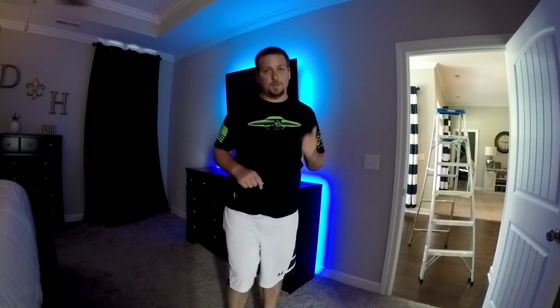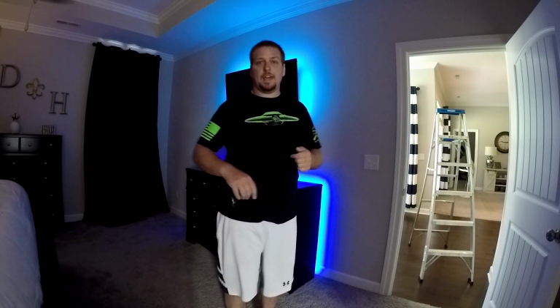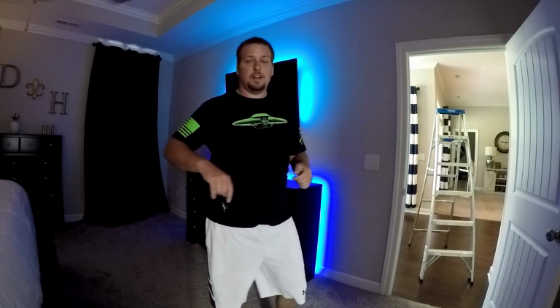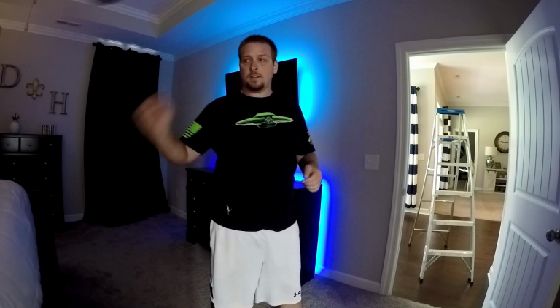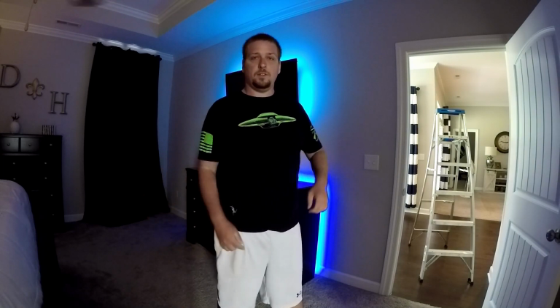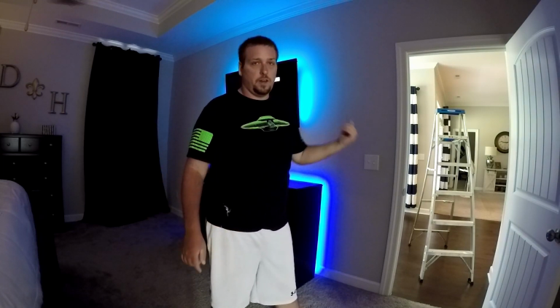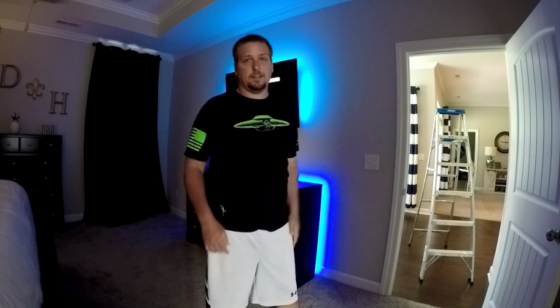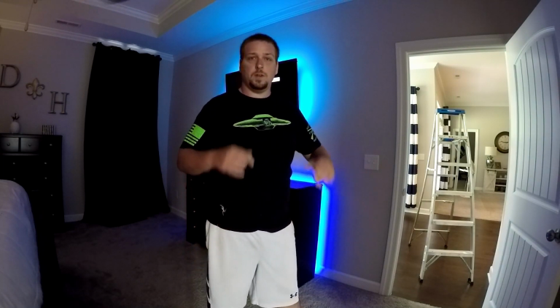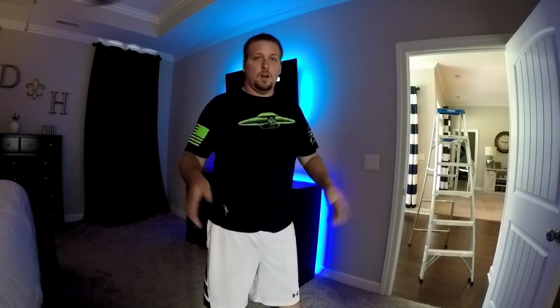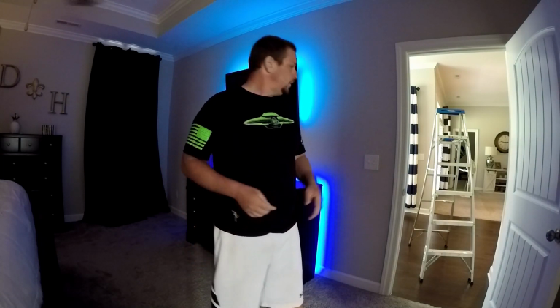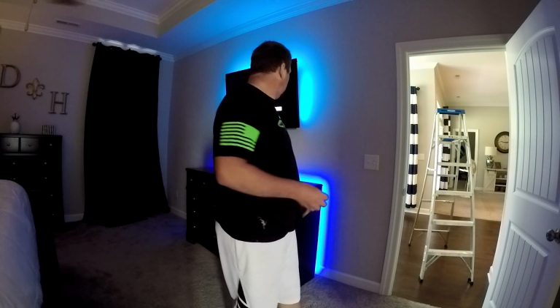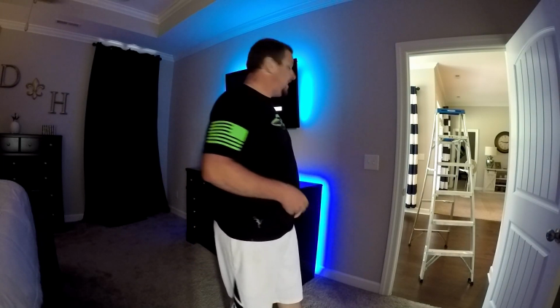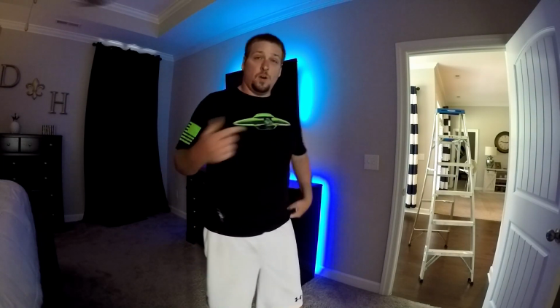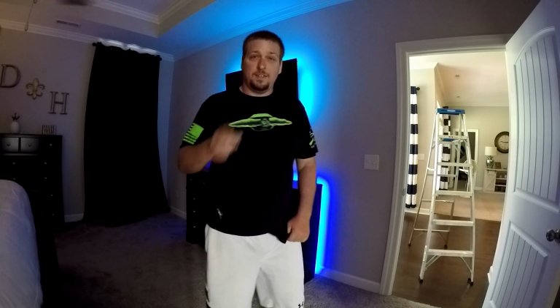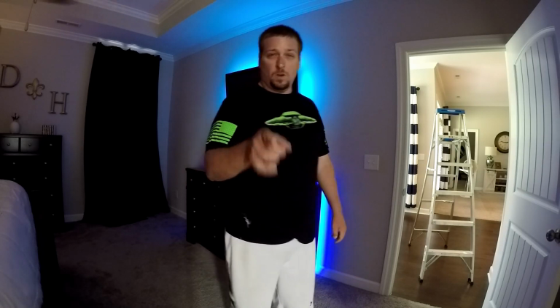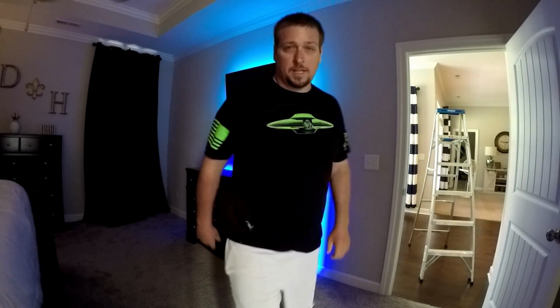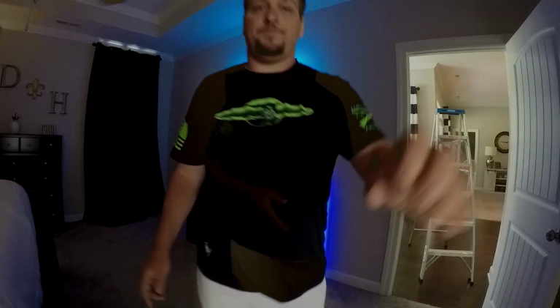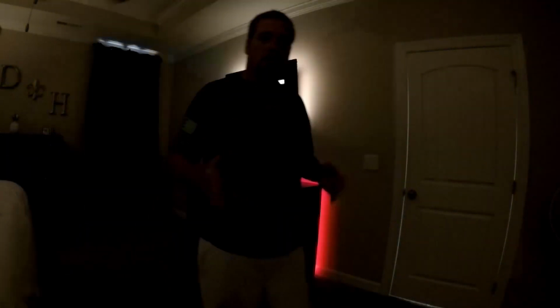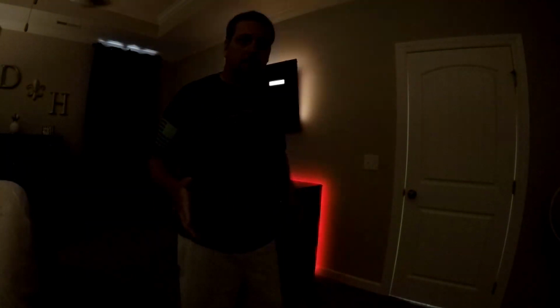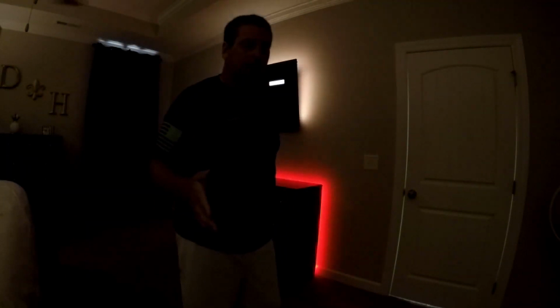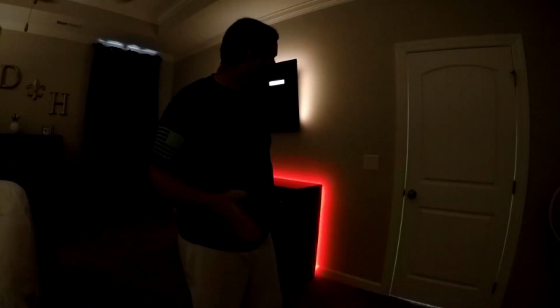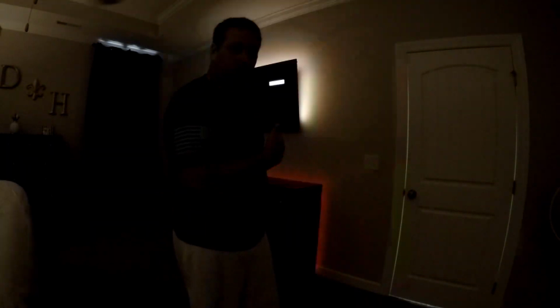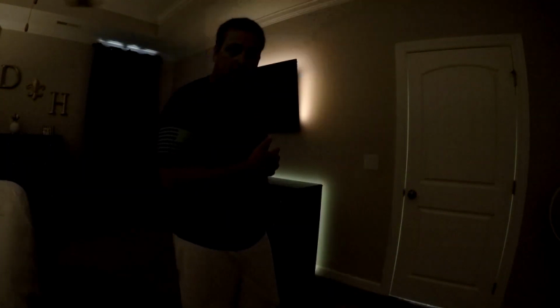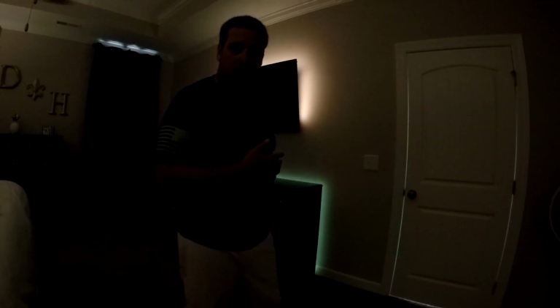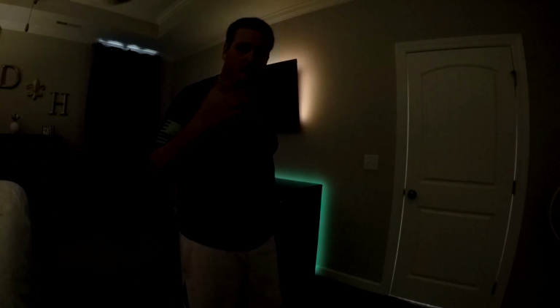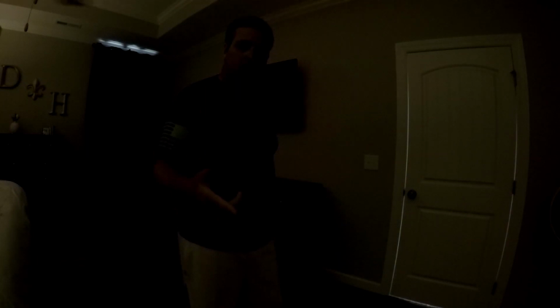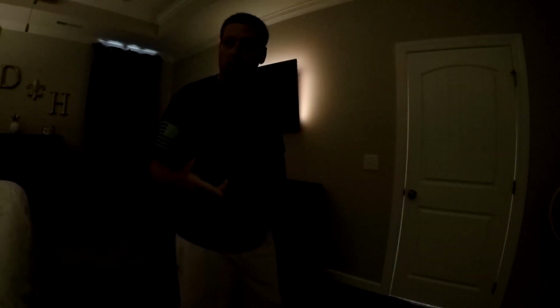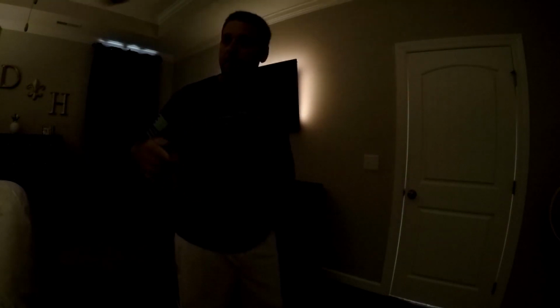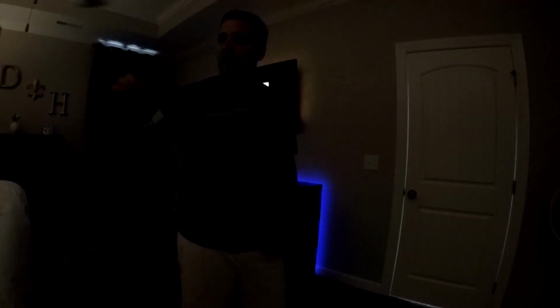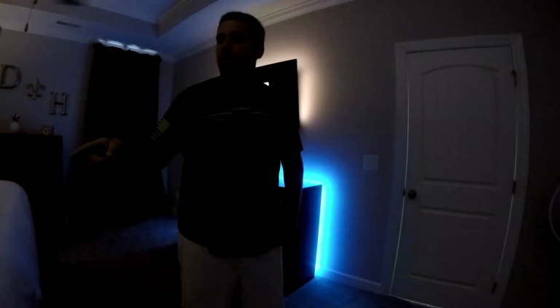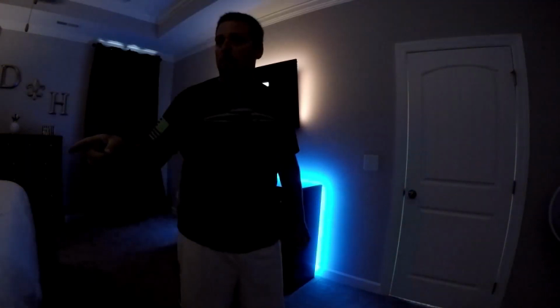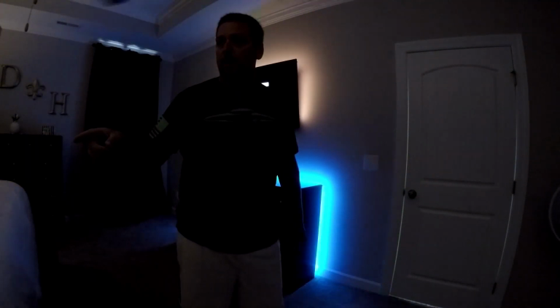It's music activated so I can turn the music on and it'll dance to it — all those good things. Let's see if Alexa will catch it. As you can see it's making some music noises now. Let's do the music thing — Alexa, turn off the lights.